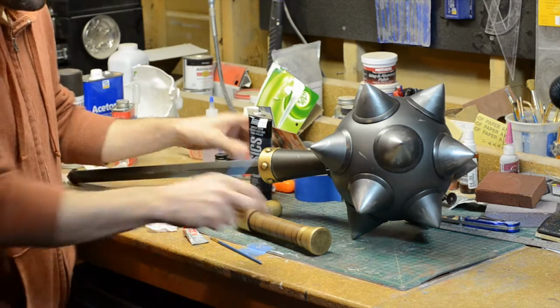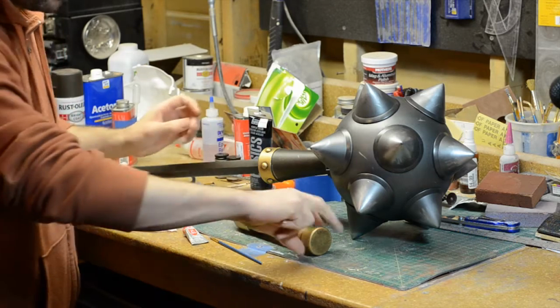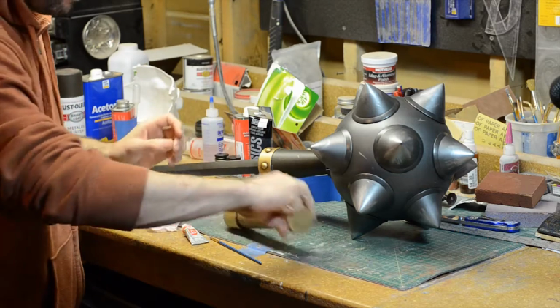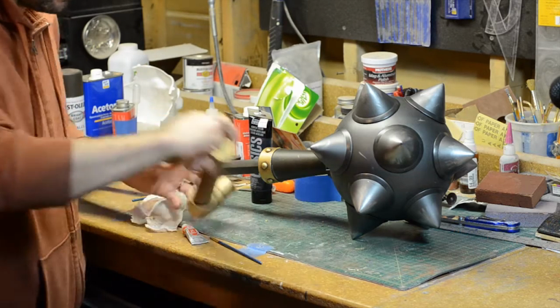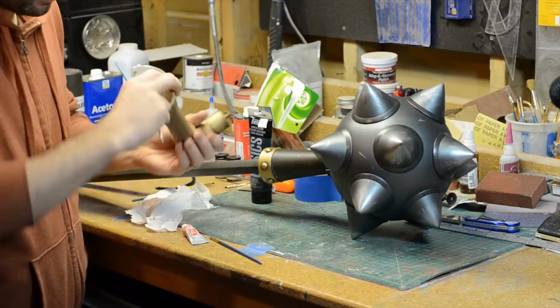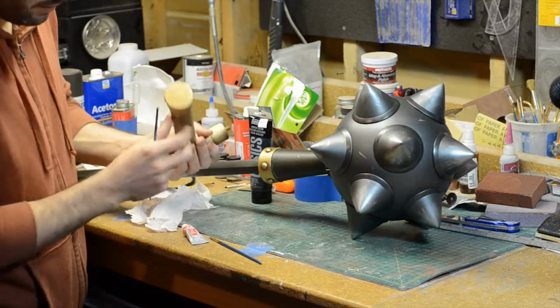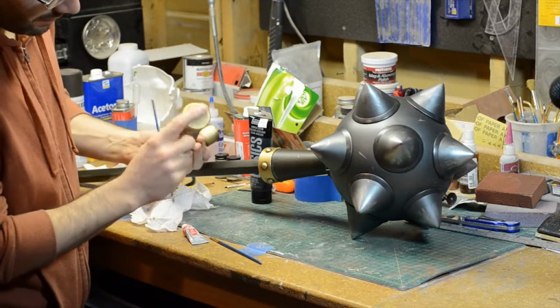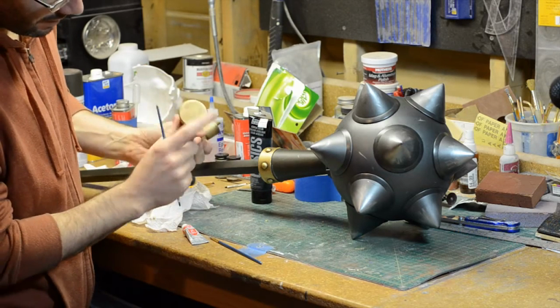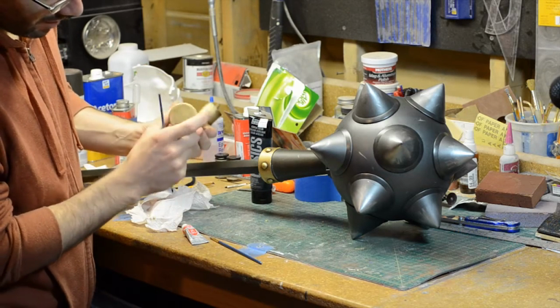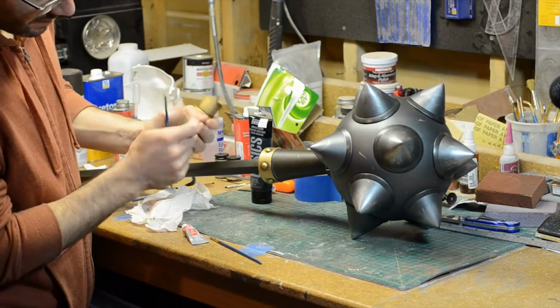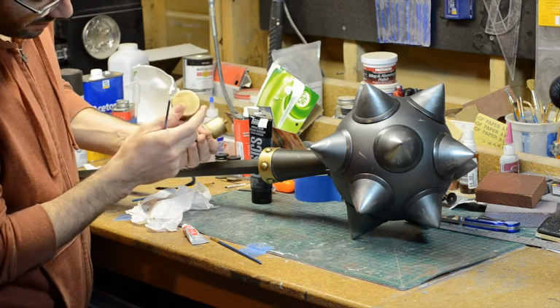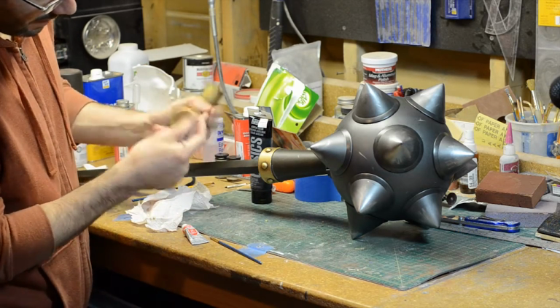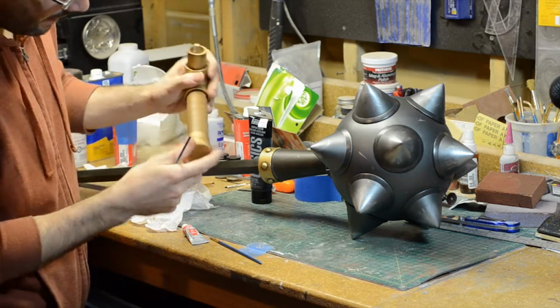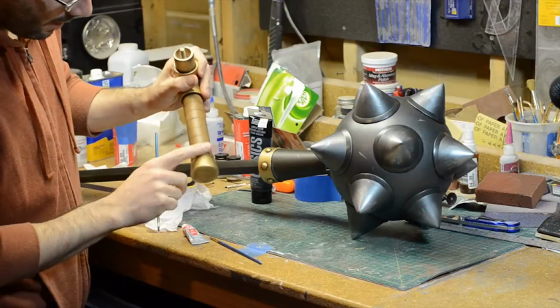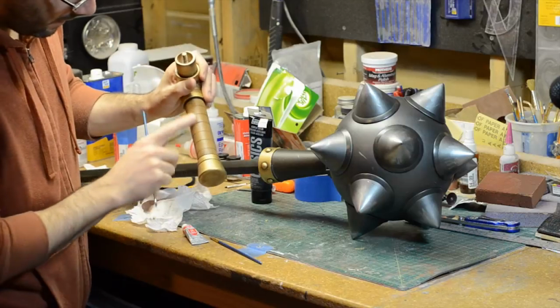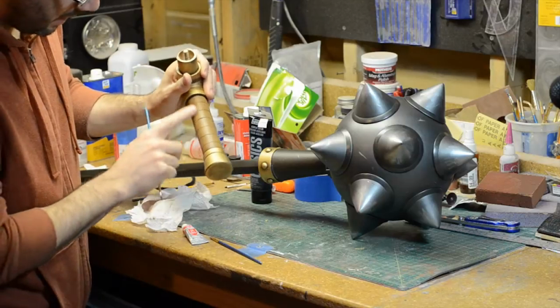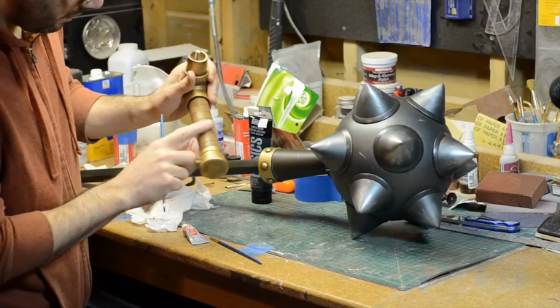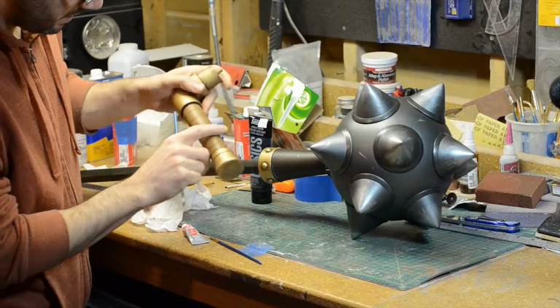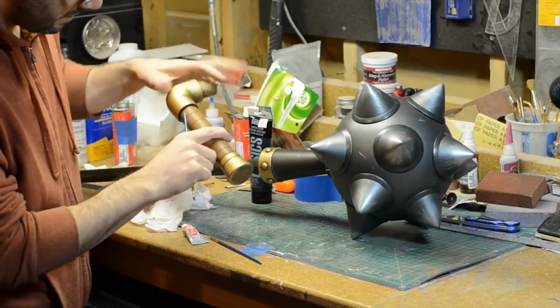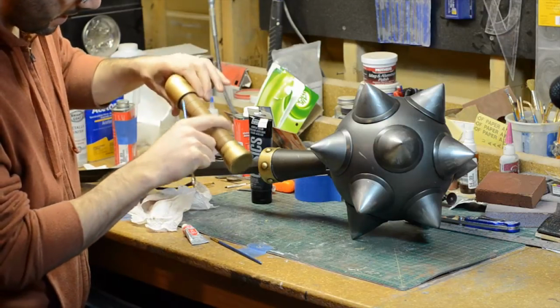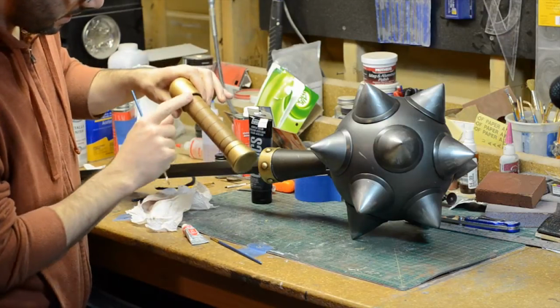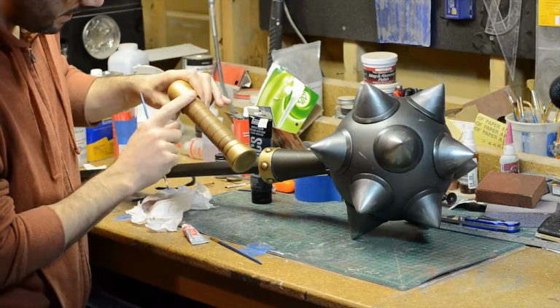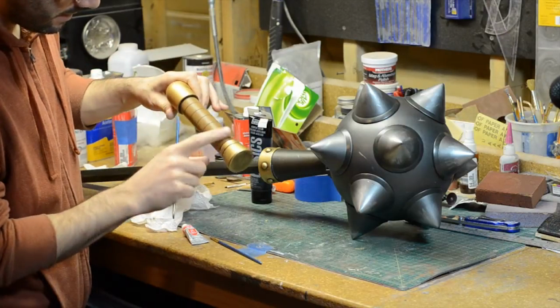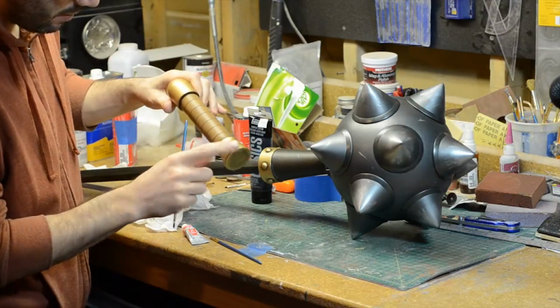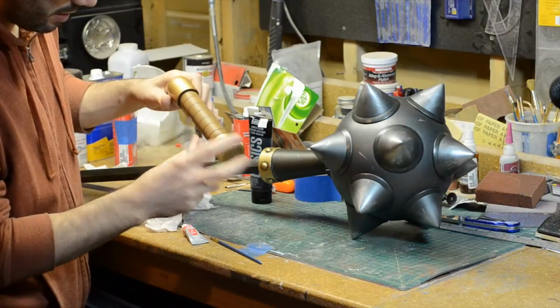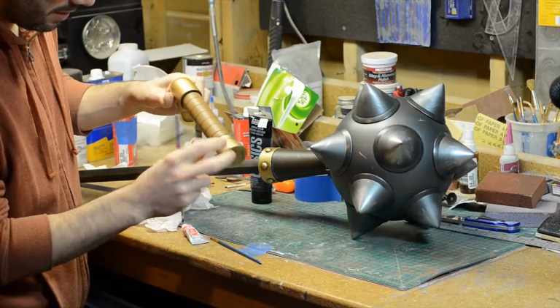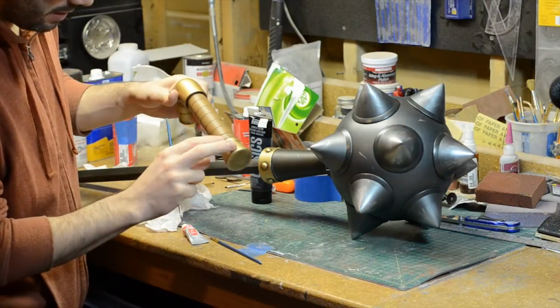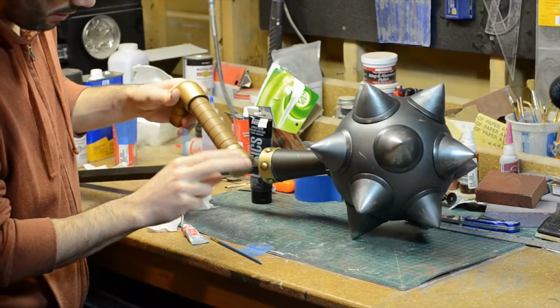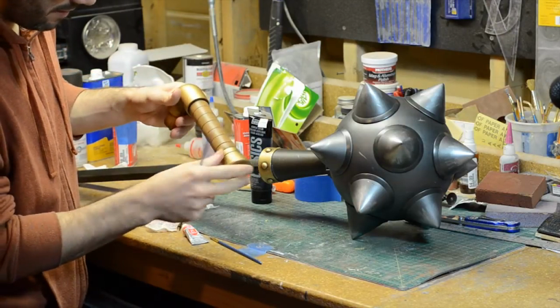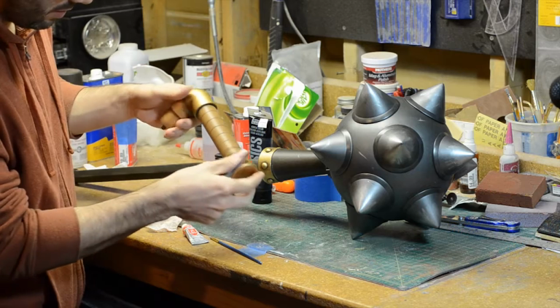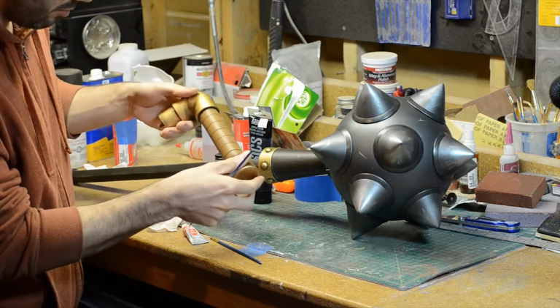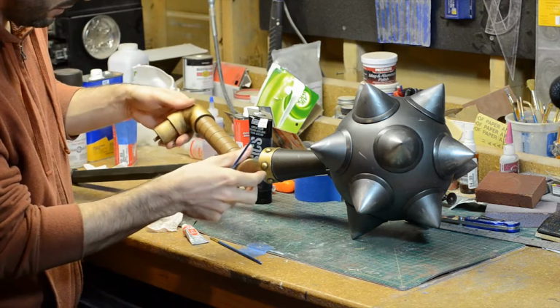I did the same thing on this handle. You can see that the butt of it is kind of dirty. All of the creases and indents have all been grimed up with a little bit of dirt.